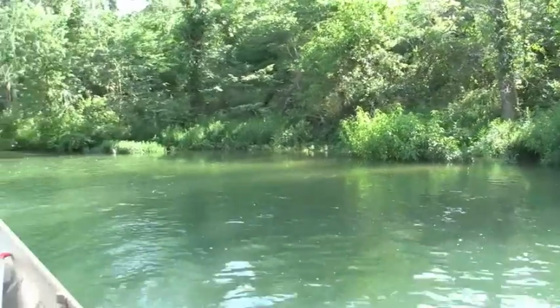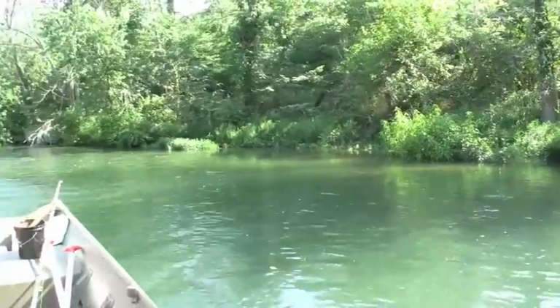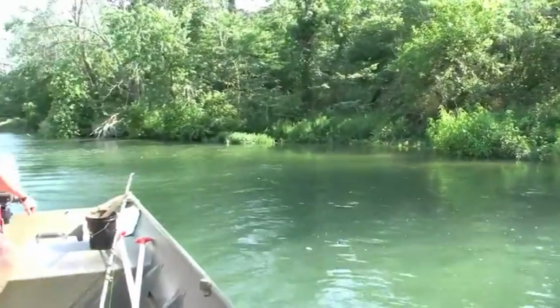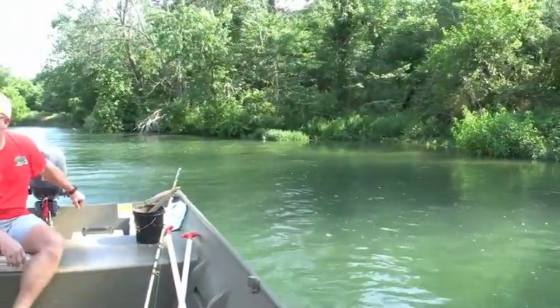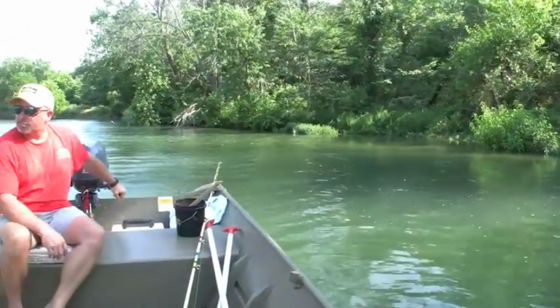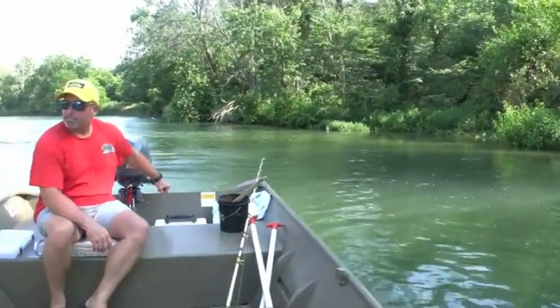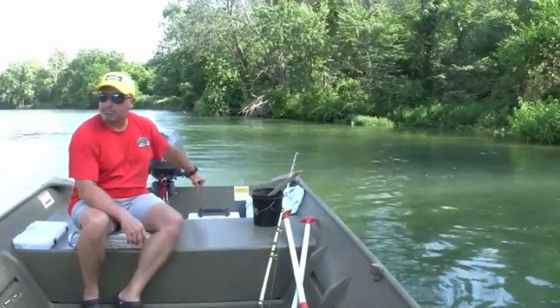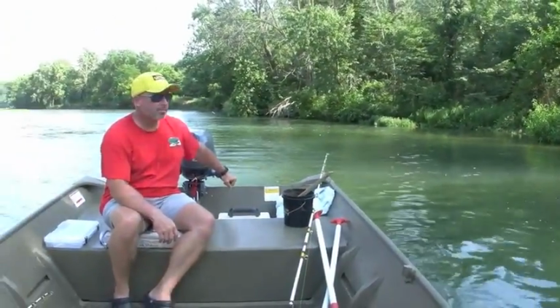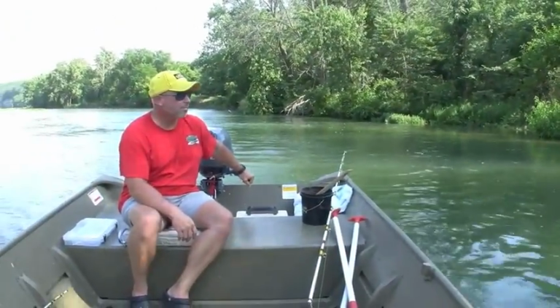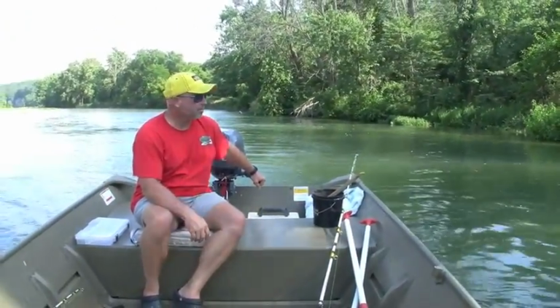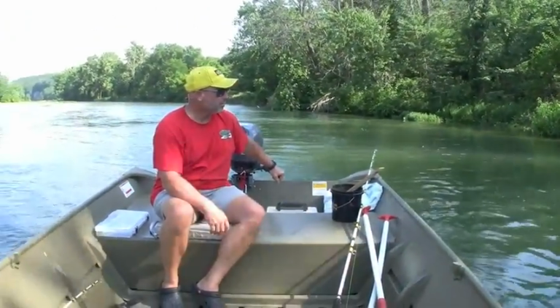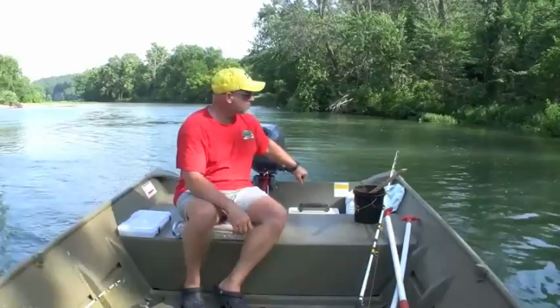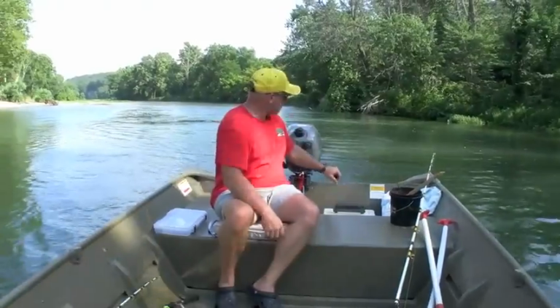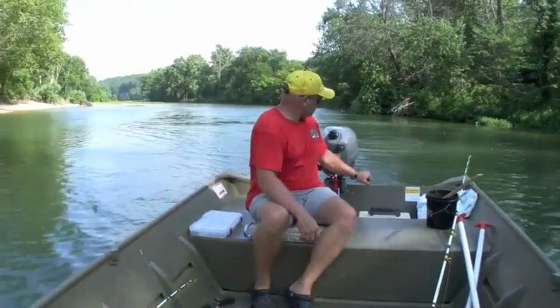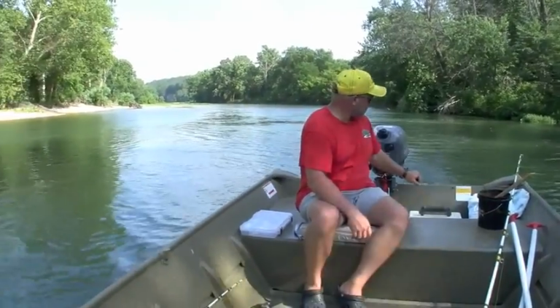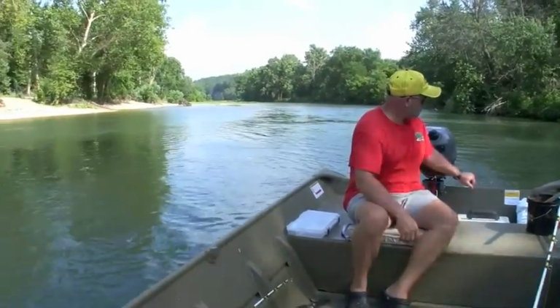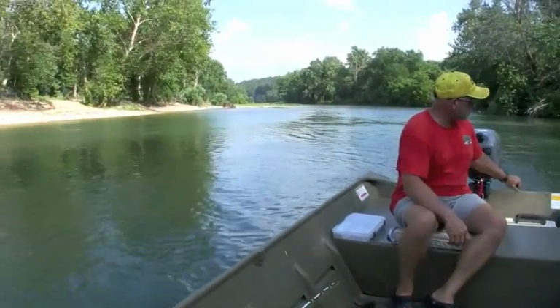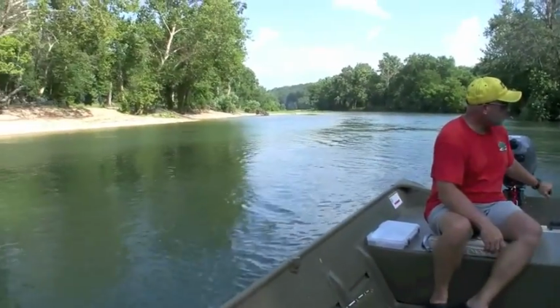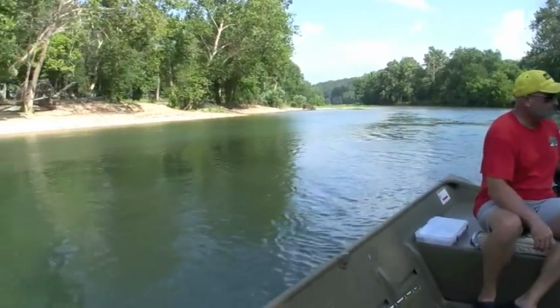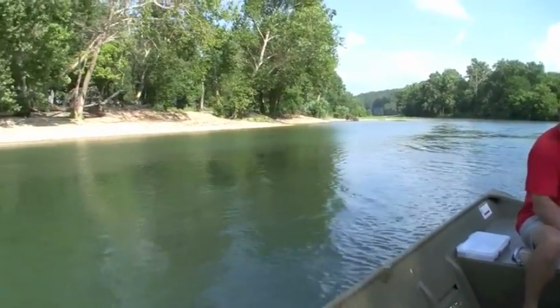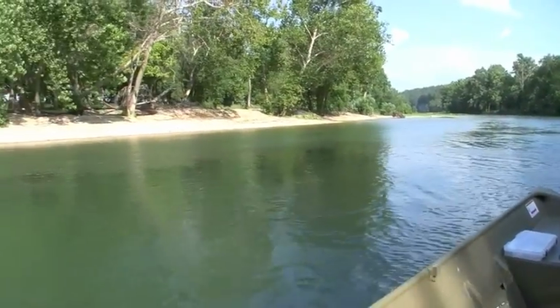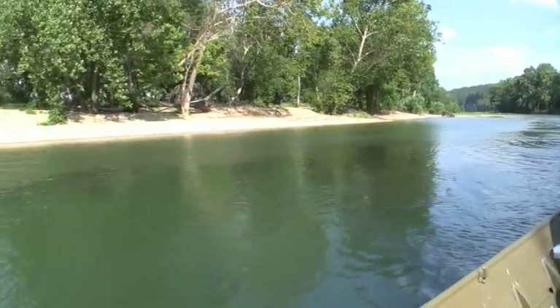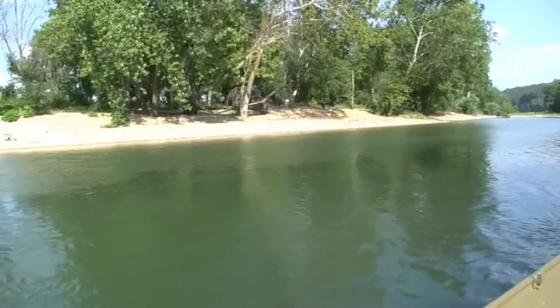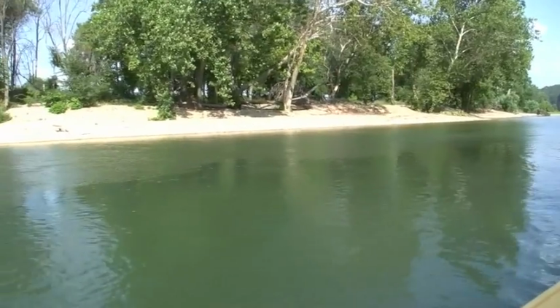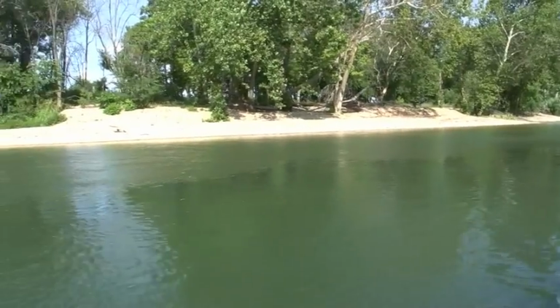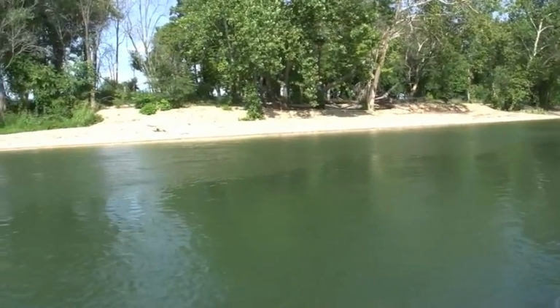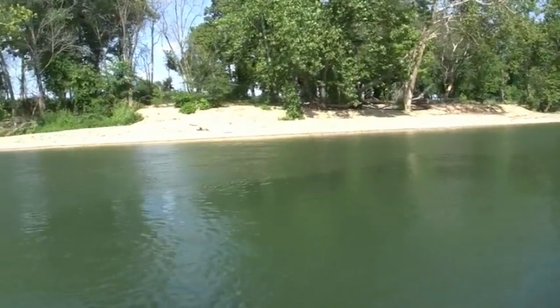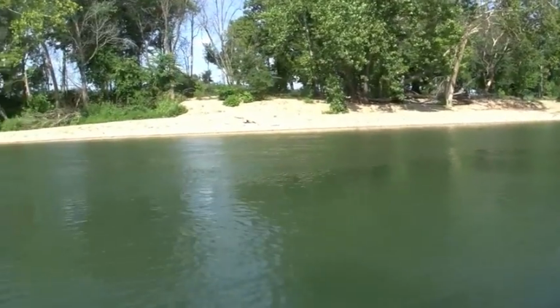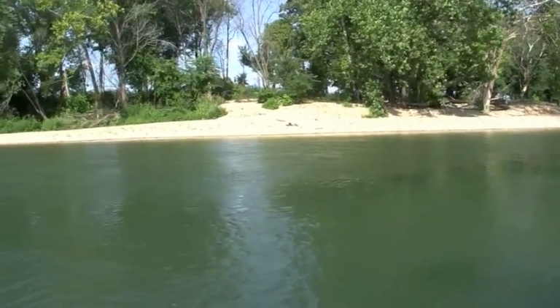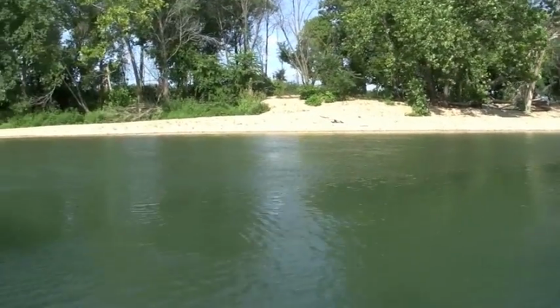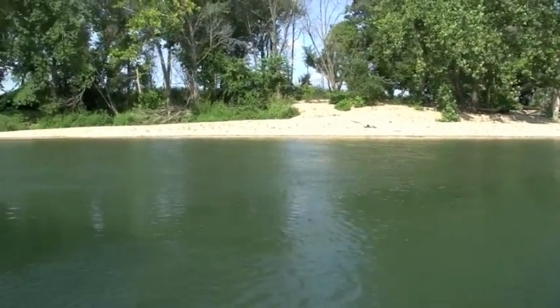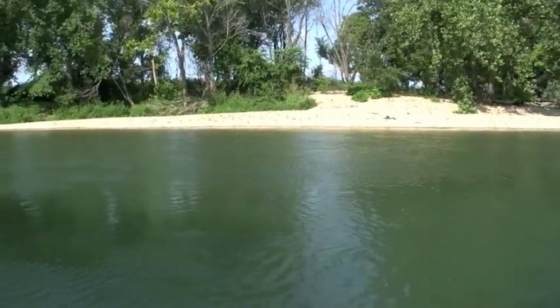Hey everybody, welcome to the video. We're just driving down the river looking for some places to stop and fish. I find this big sycamore laydown and we're casting the Sudden Impact fiber bait up into this laydown. The fish are biting faster than I can keep up.